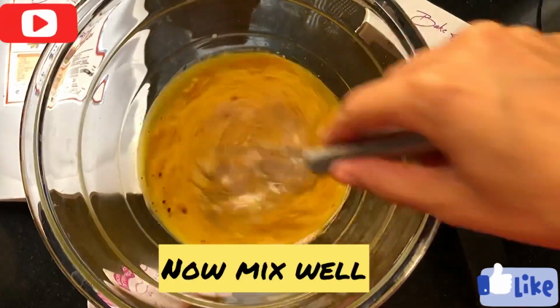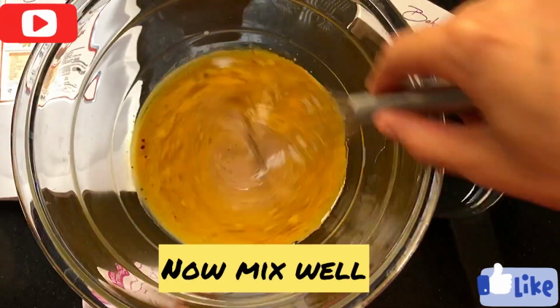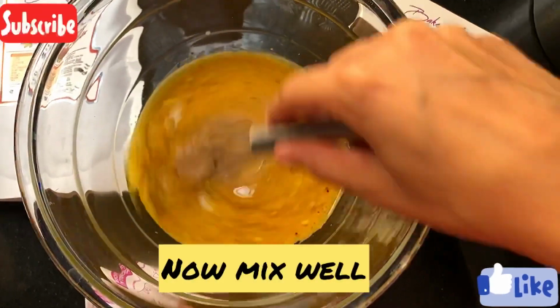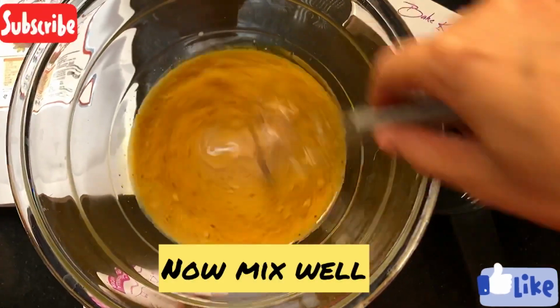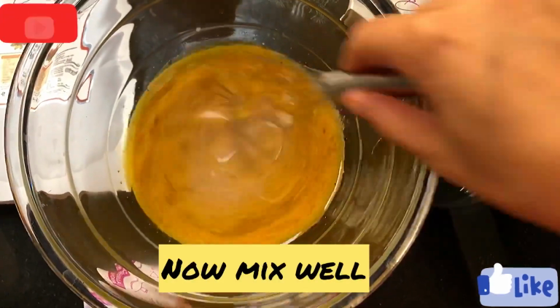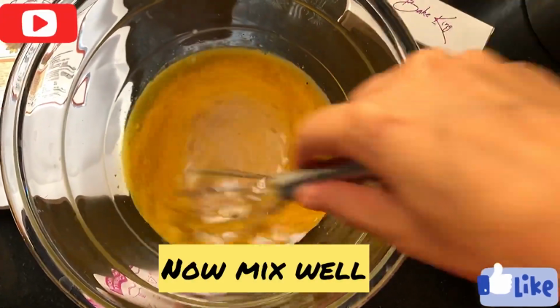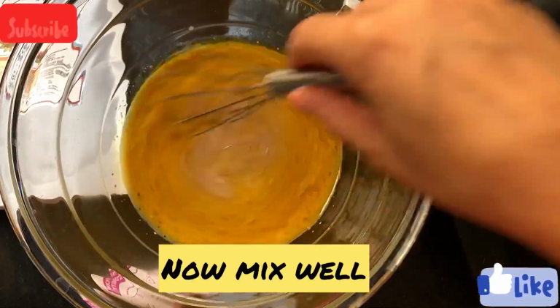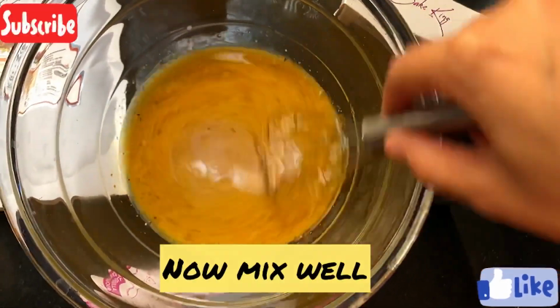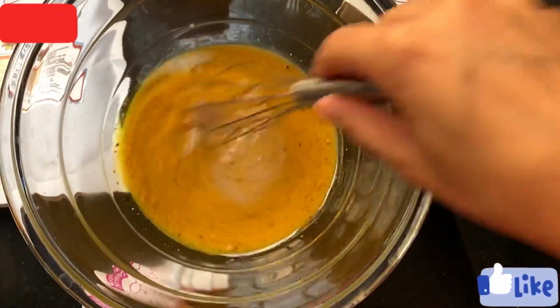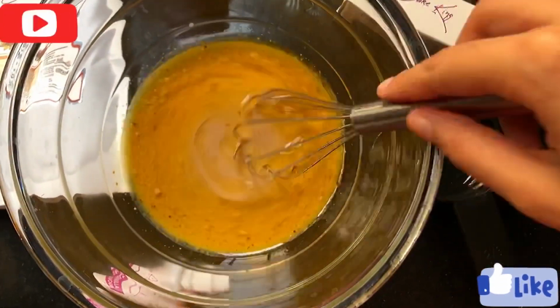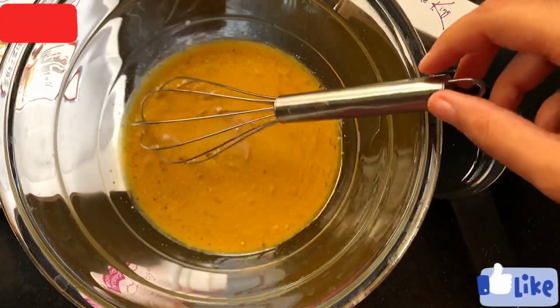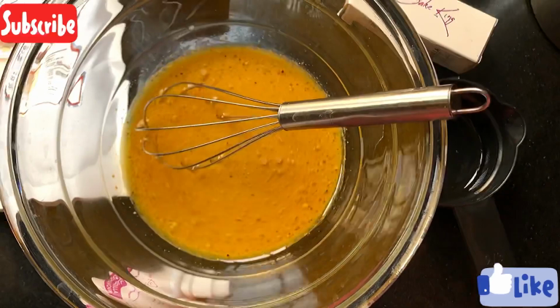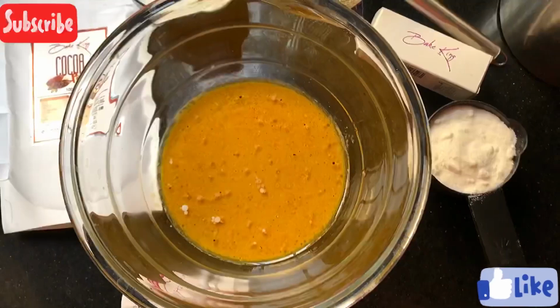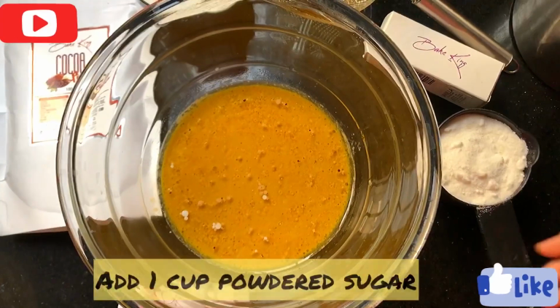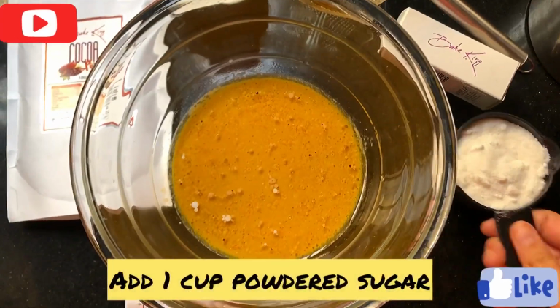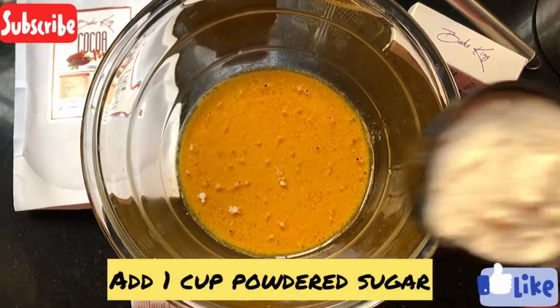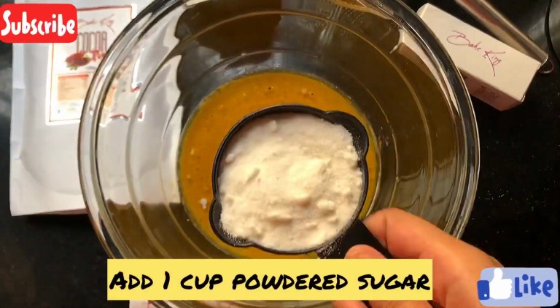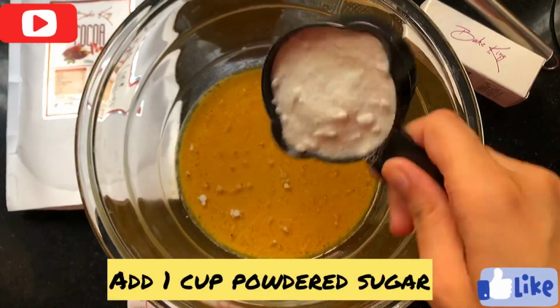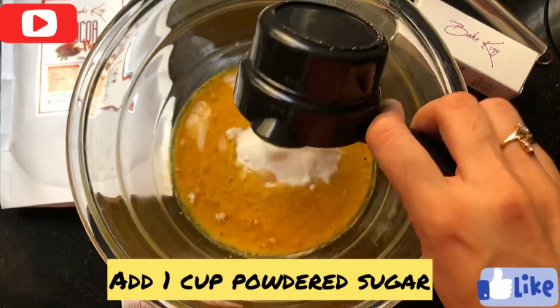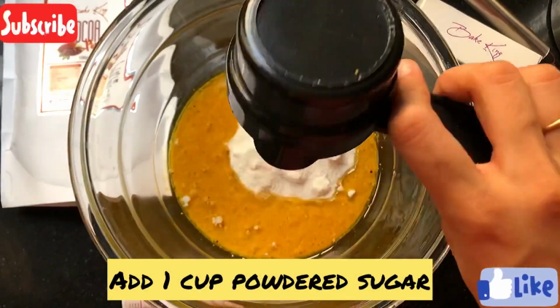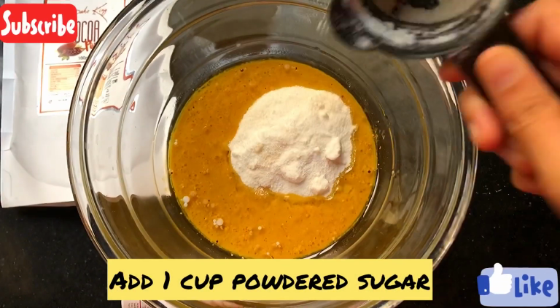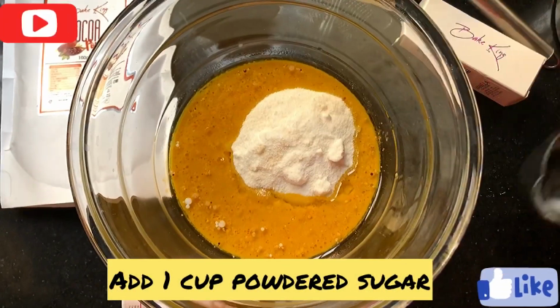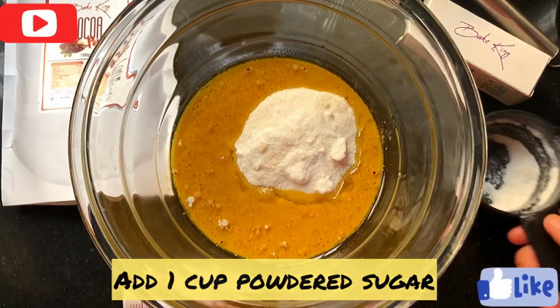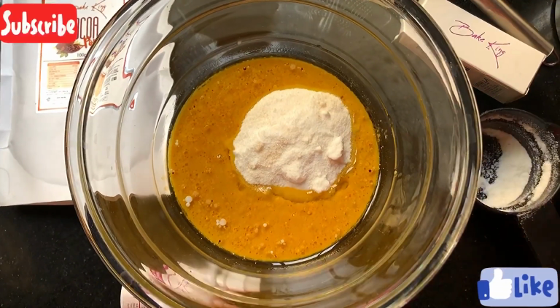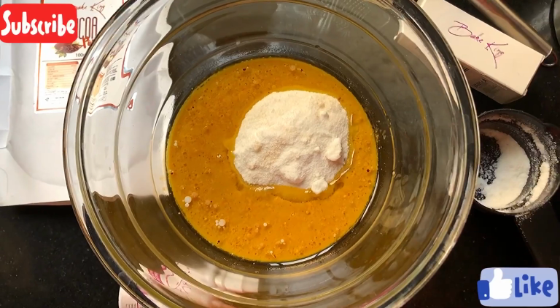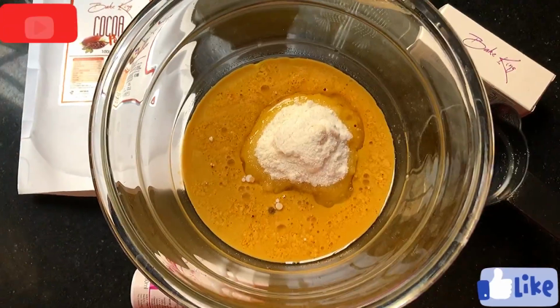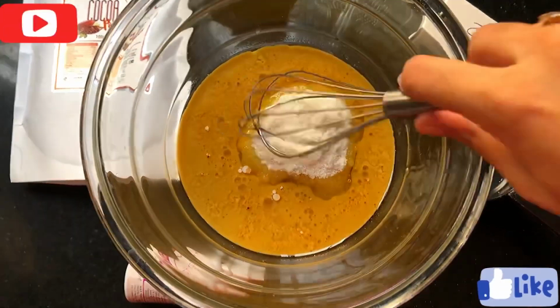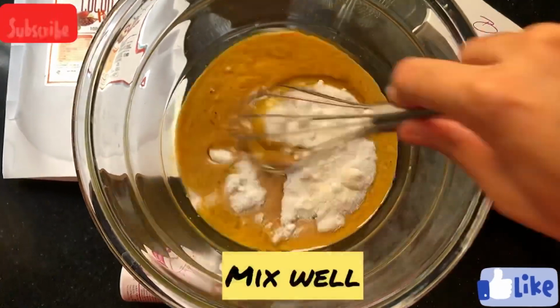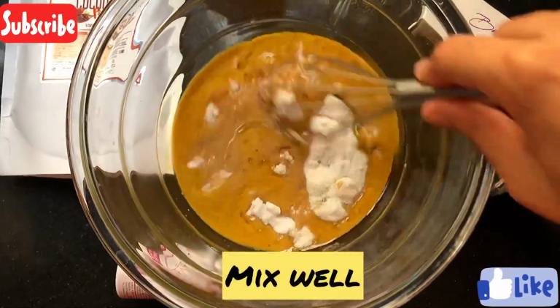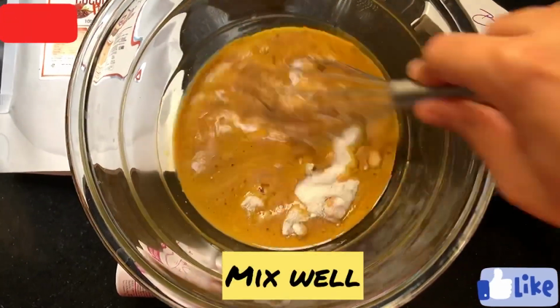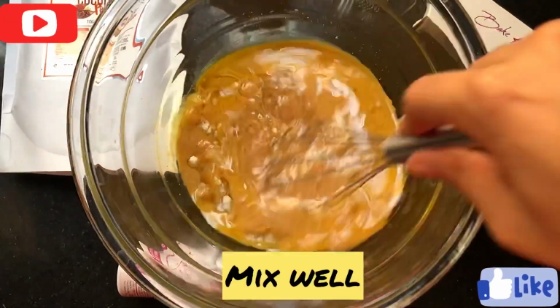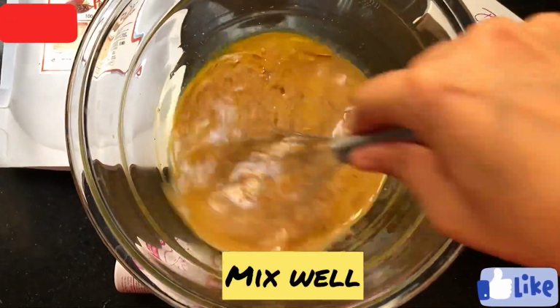We will mix it well. Now we will add powdered sugar and mix it well again.